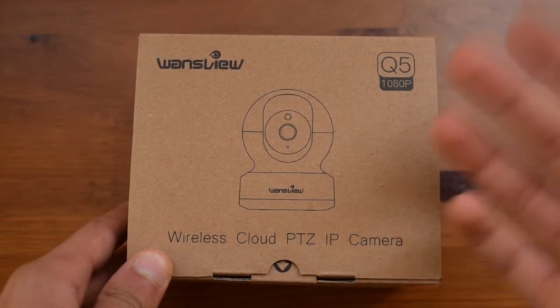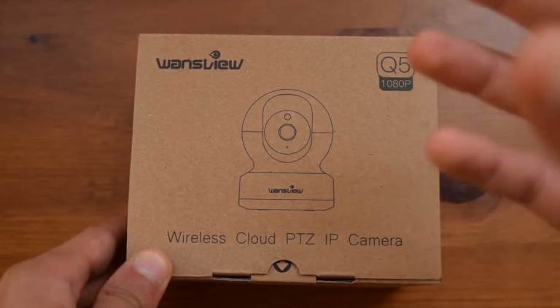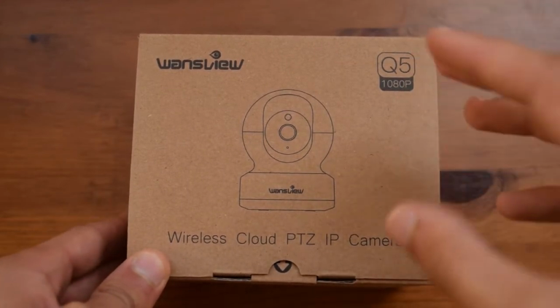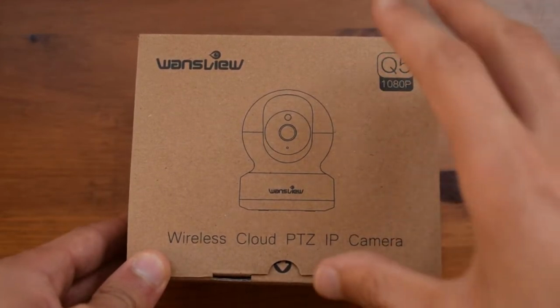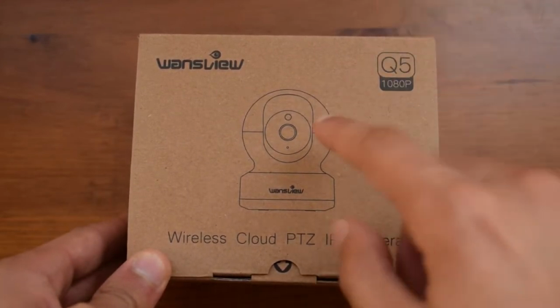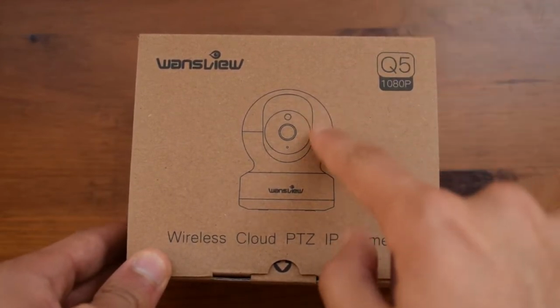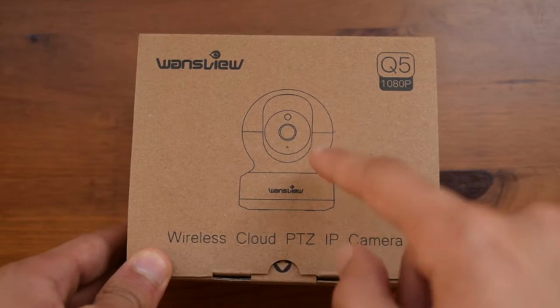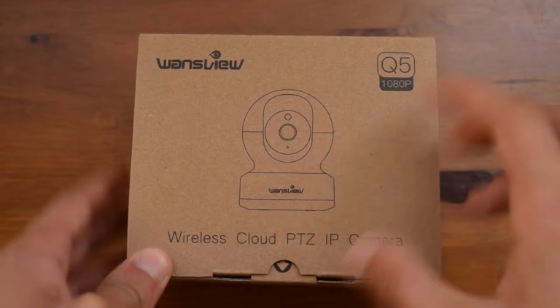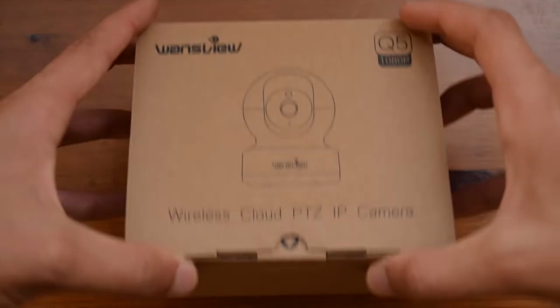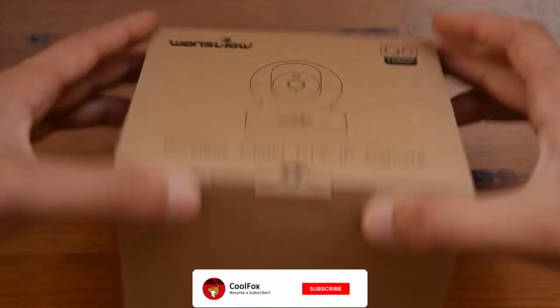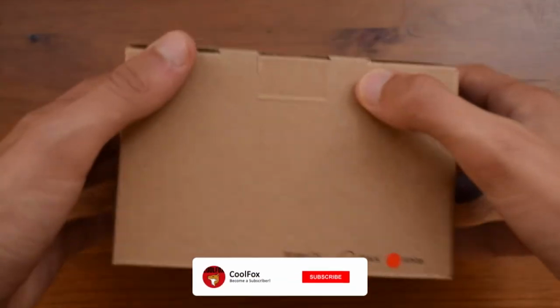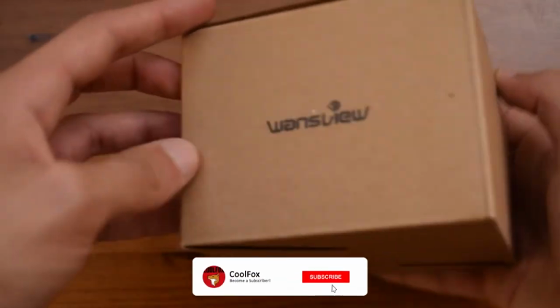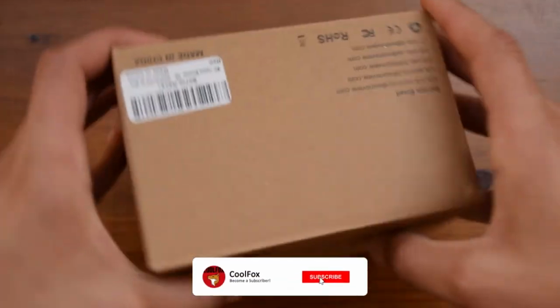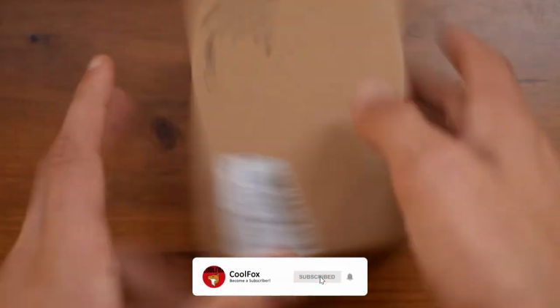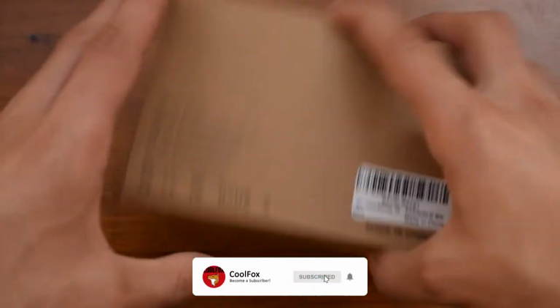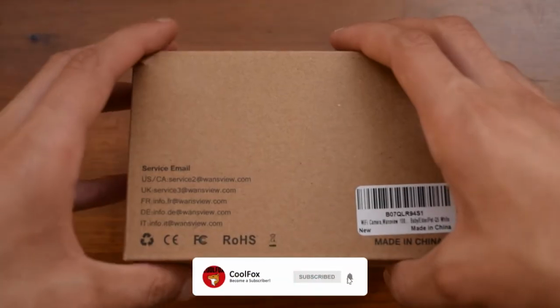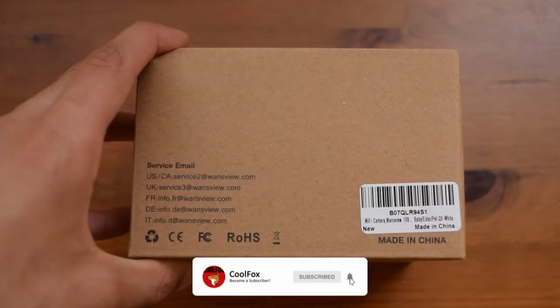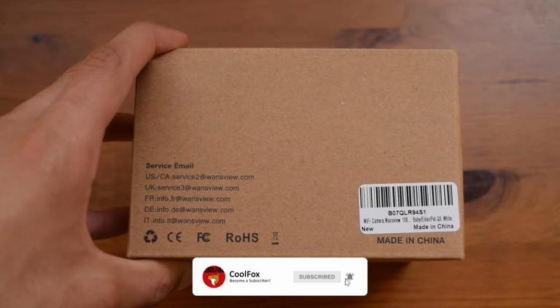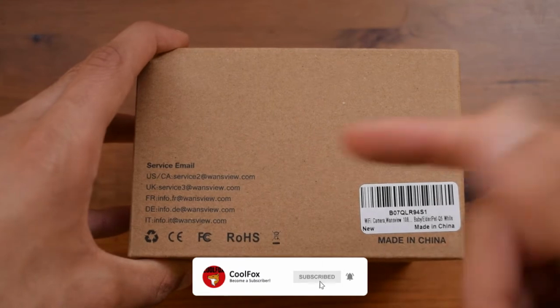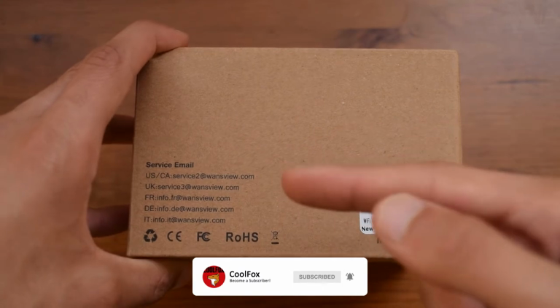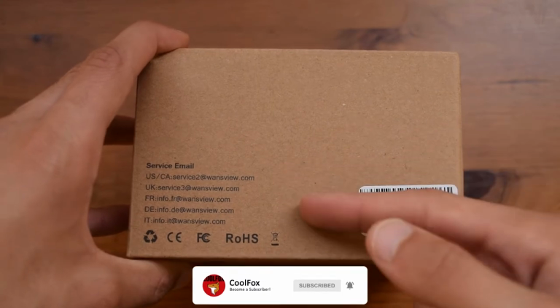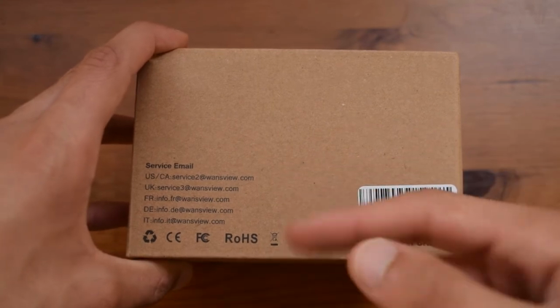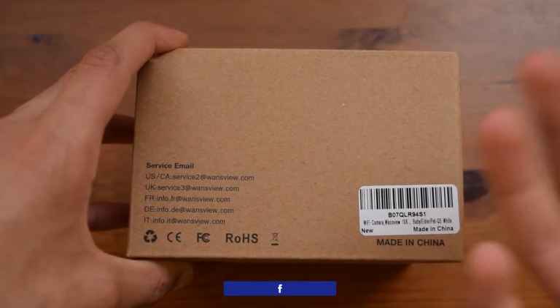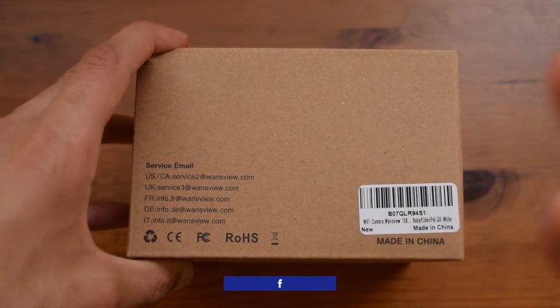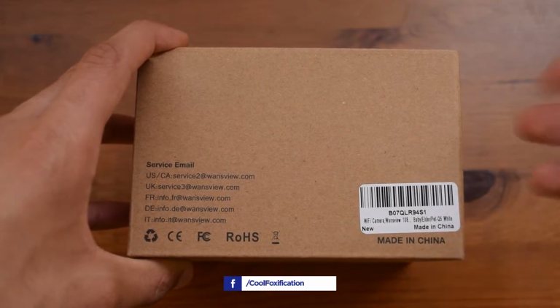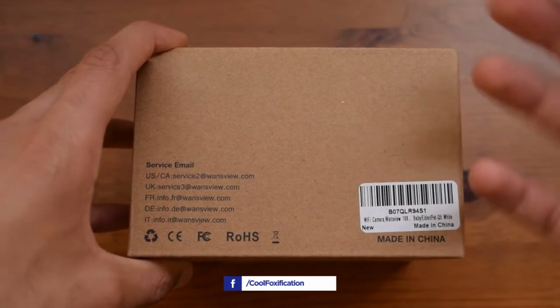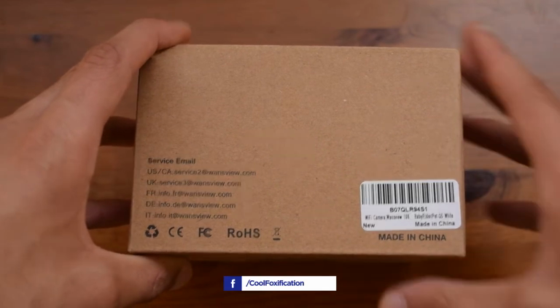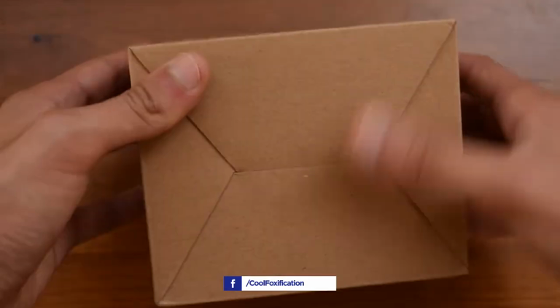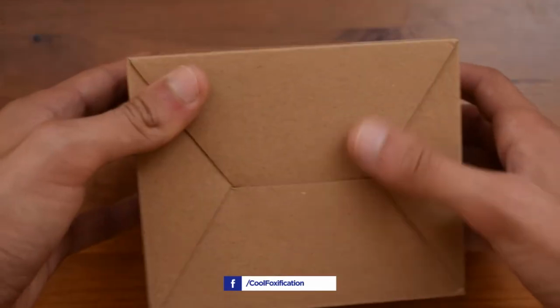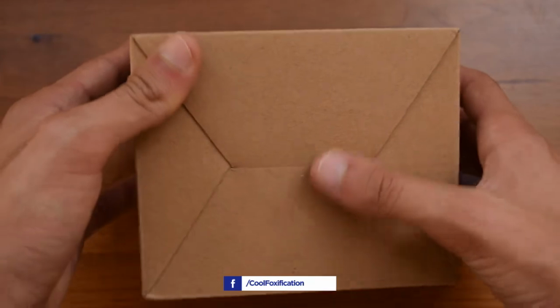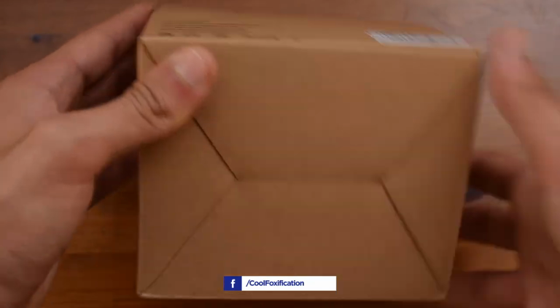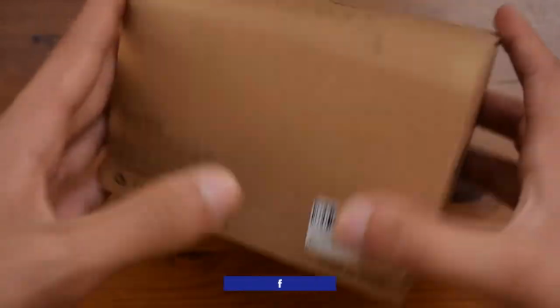Starting off with the unboxing, on the front you have a picture of the camera itself. On the sides there is nothing written except on the back where you have some emails listed so you can send them a message very easily, and on the bottom again there is nothing written.